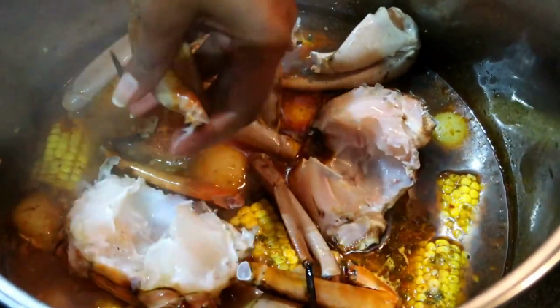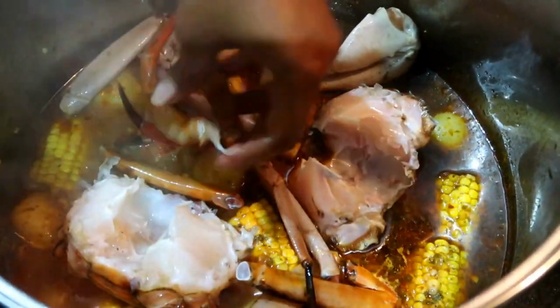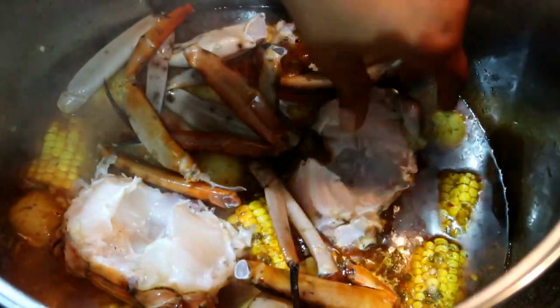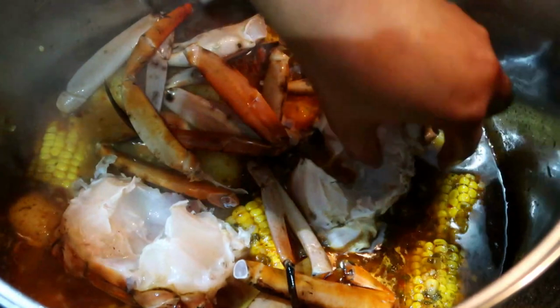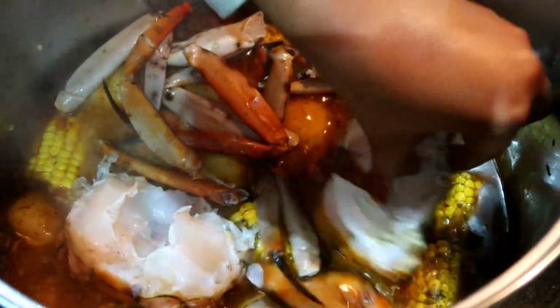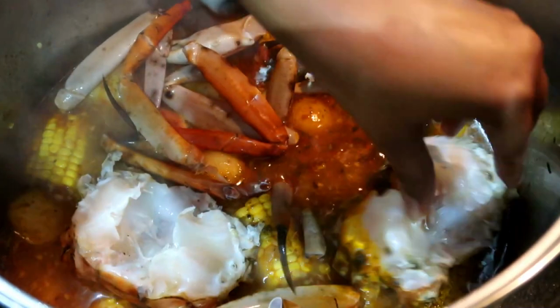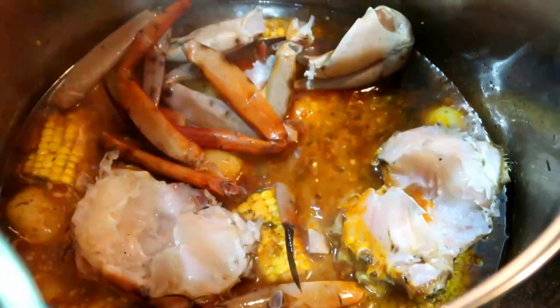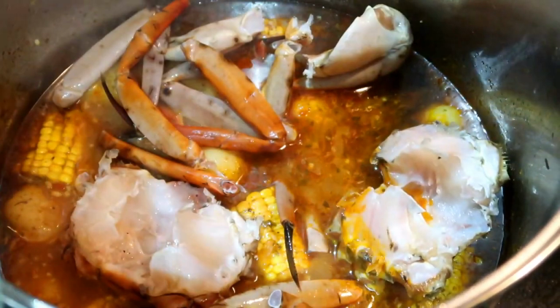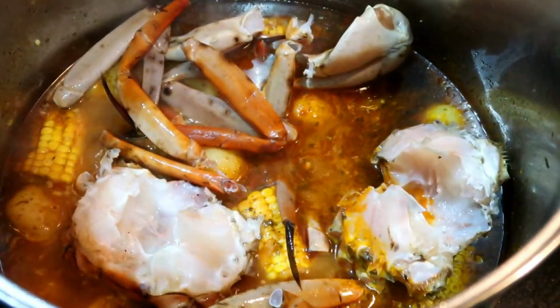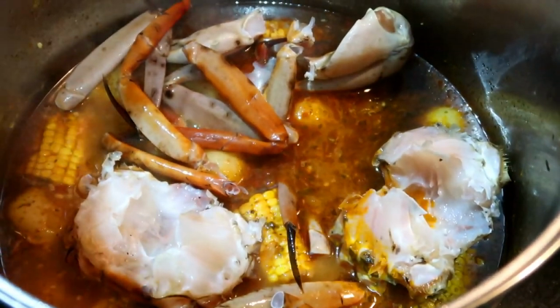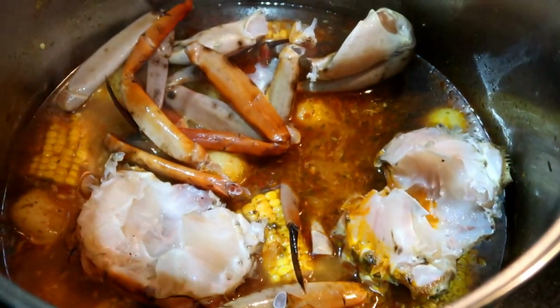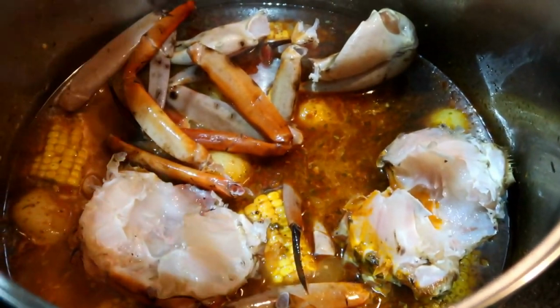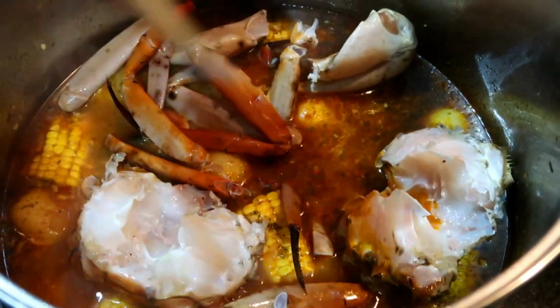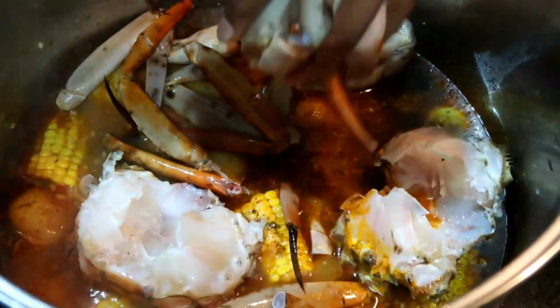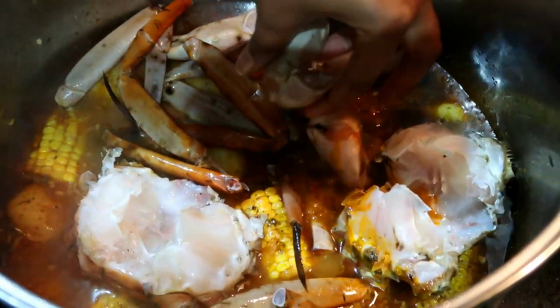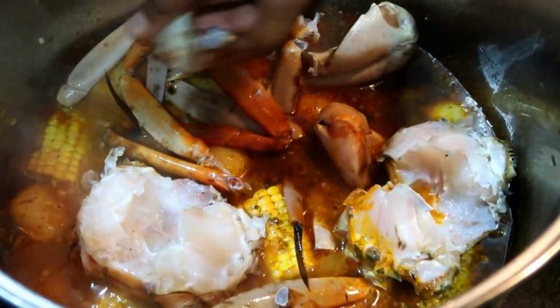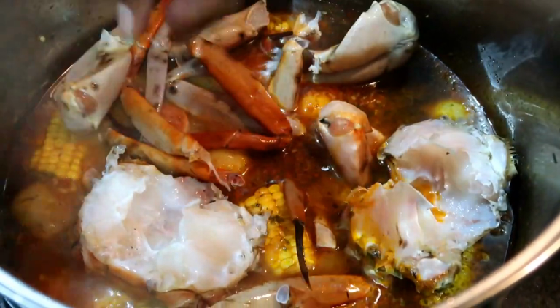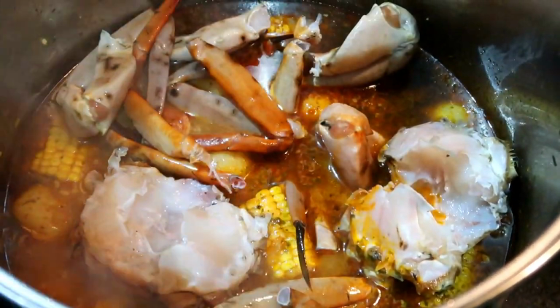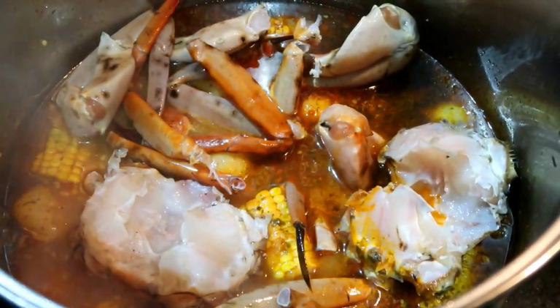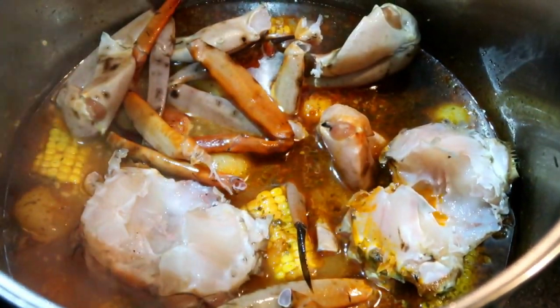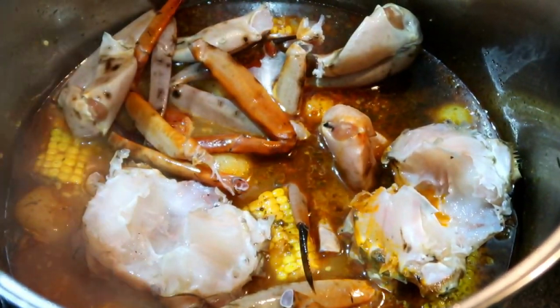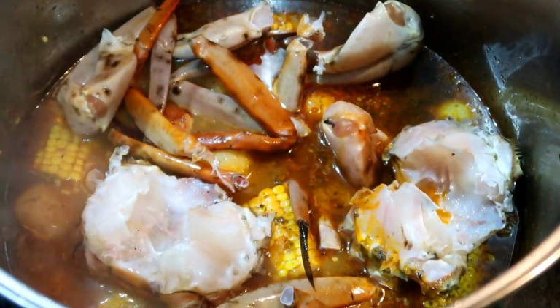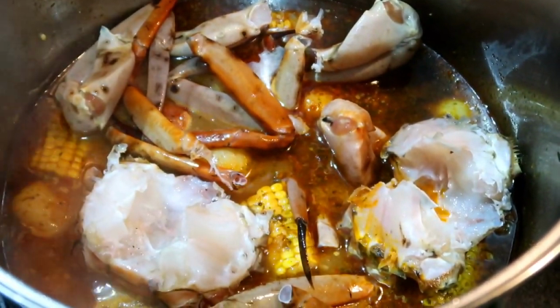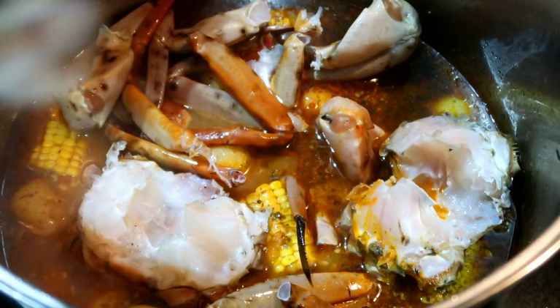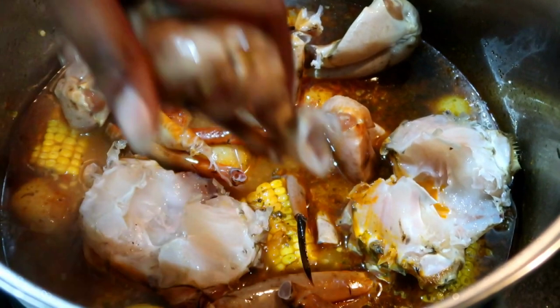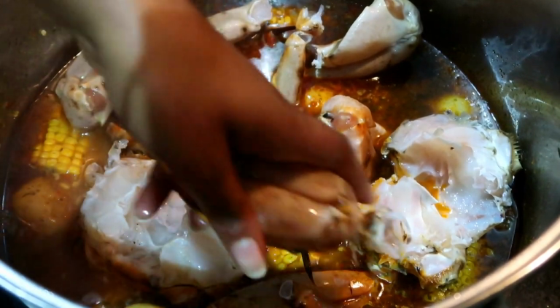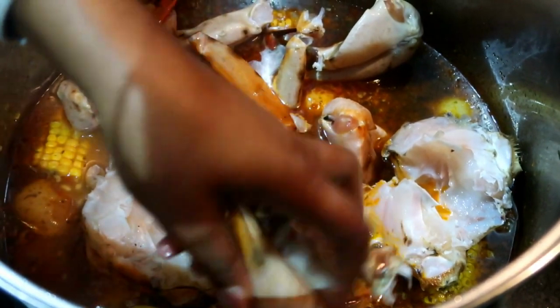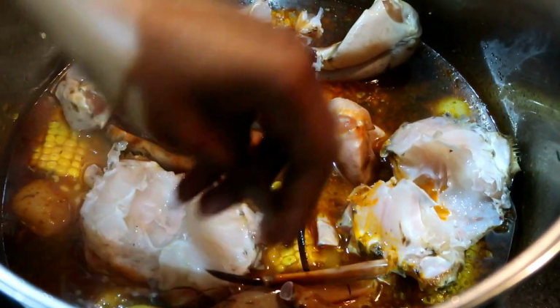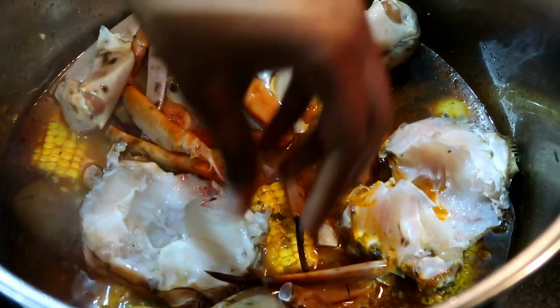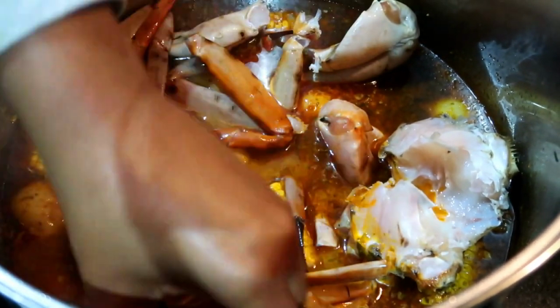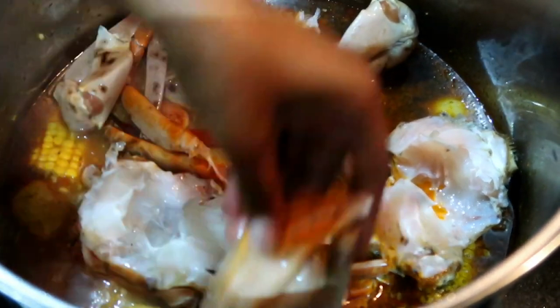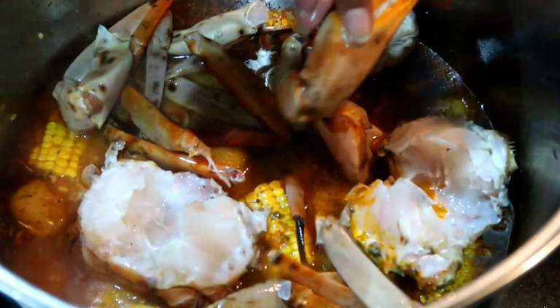You only need to cook the crab for about three to five minutes — no more than that, otherwise it will be overcooked.